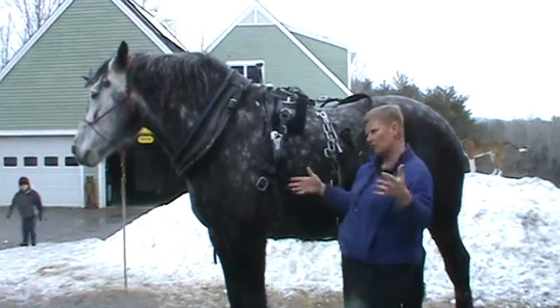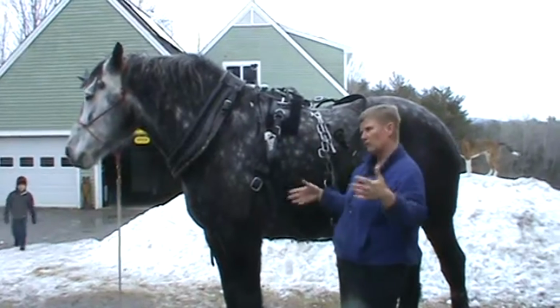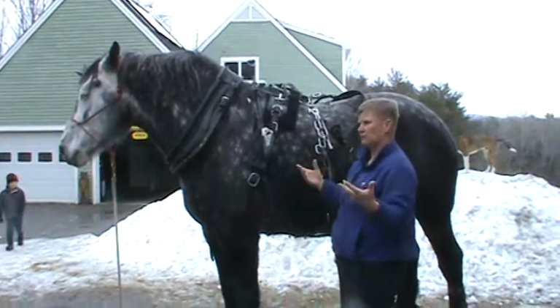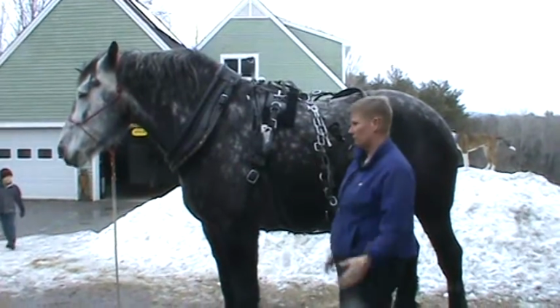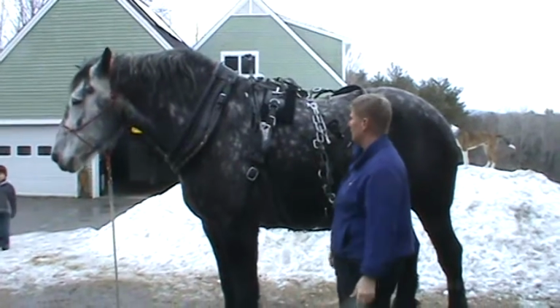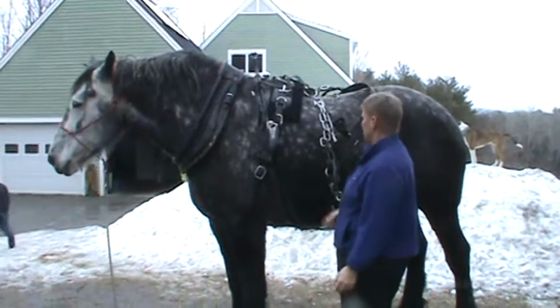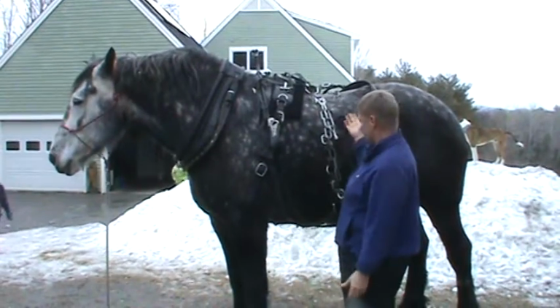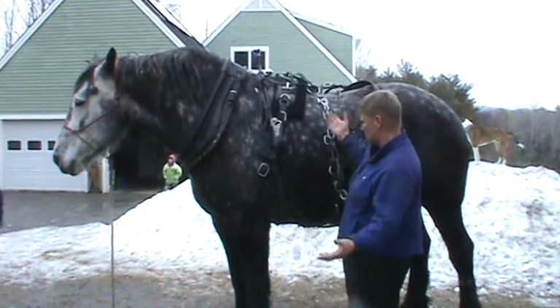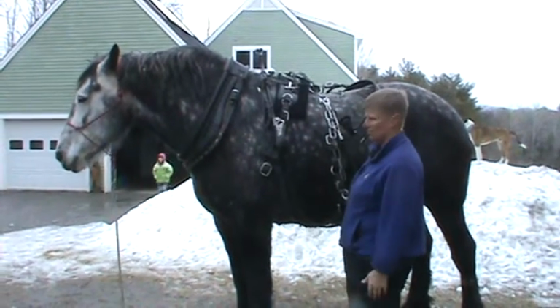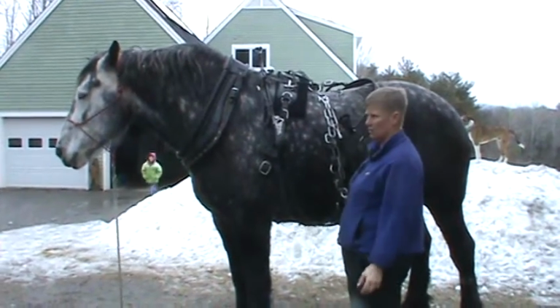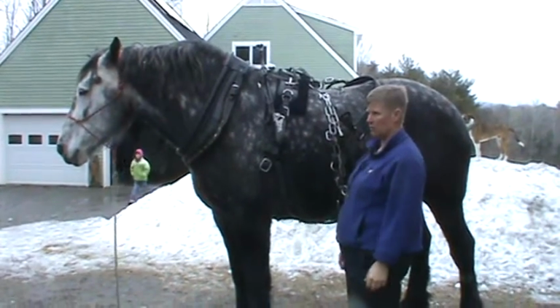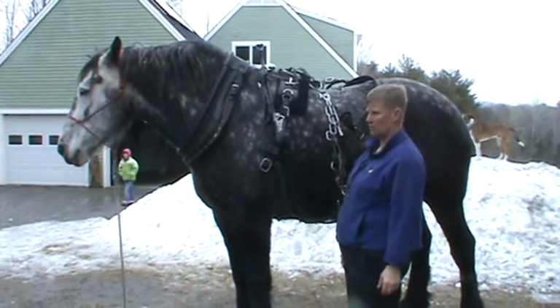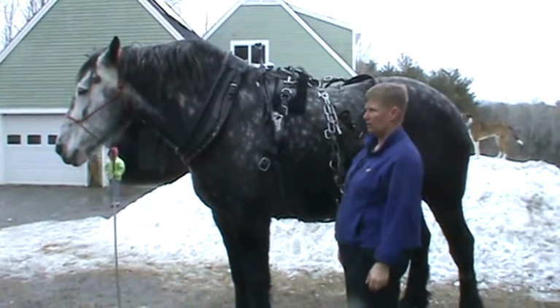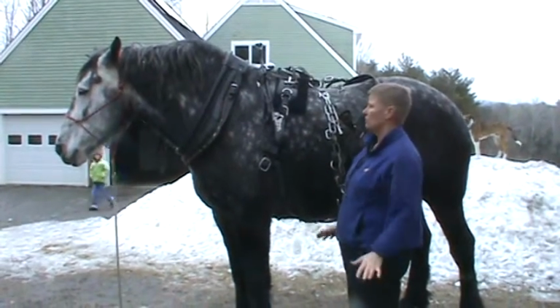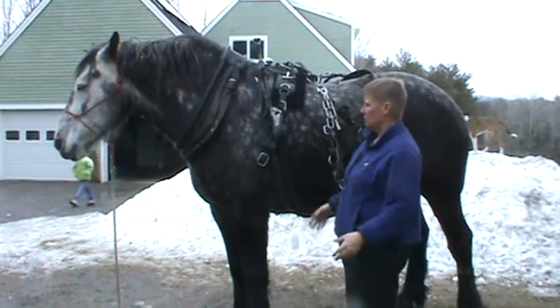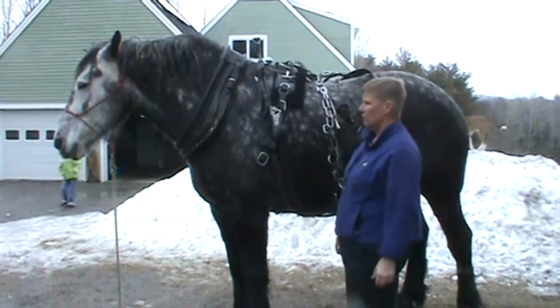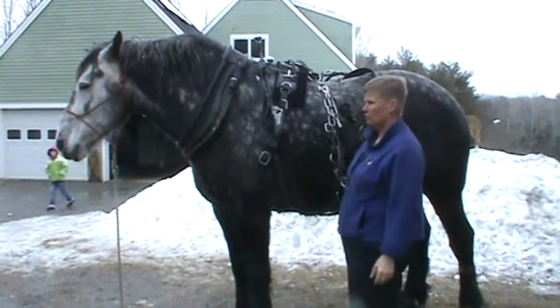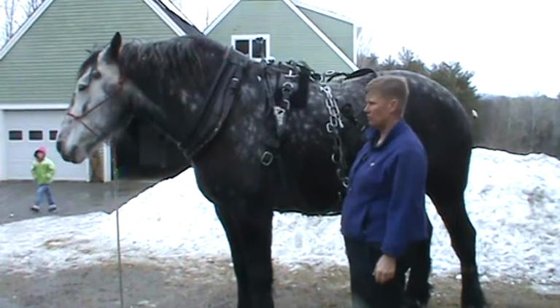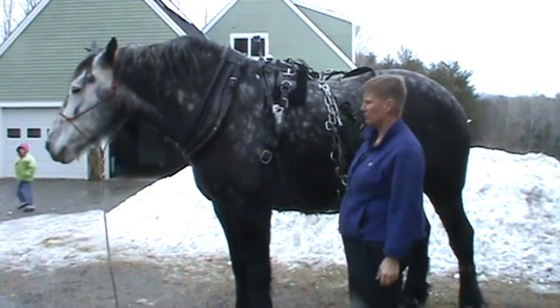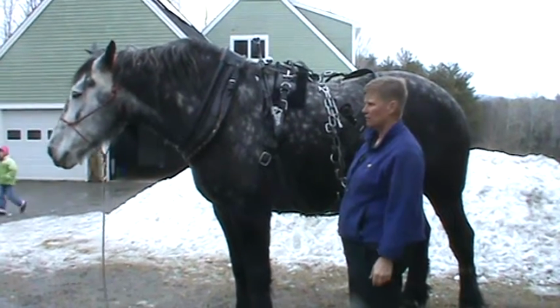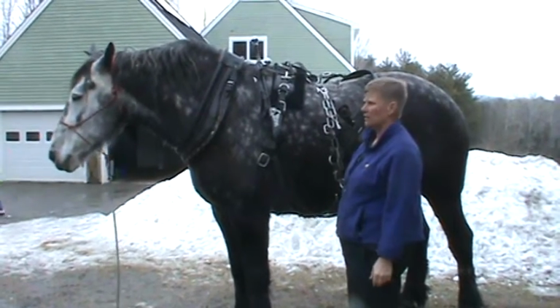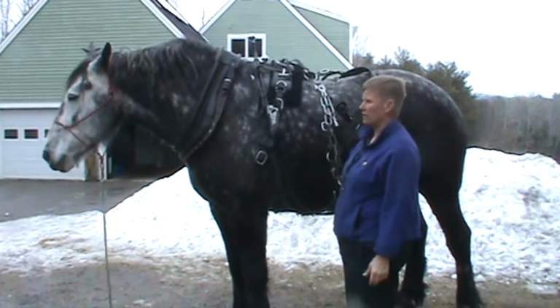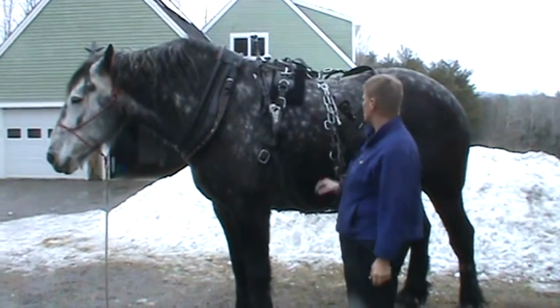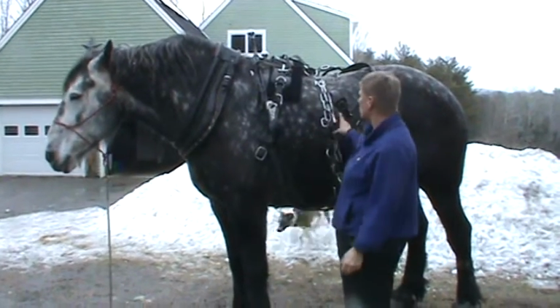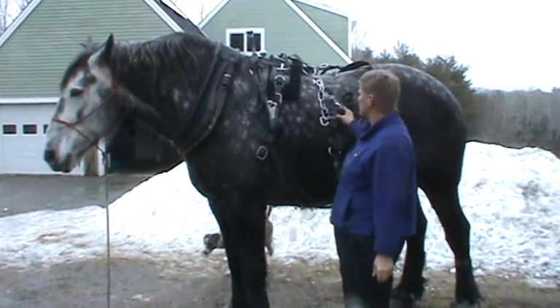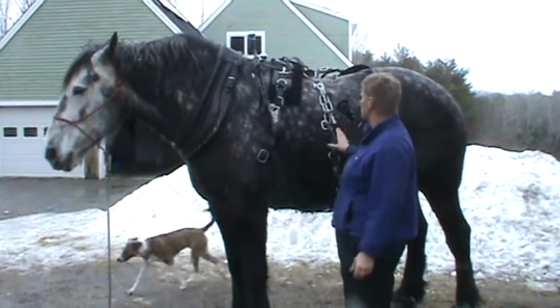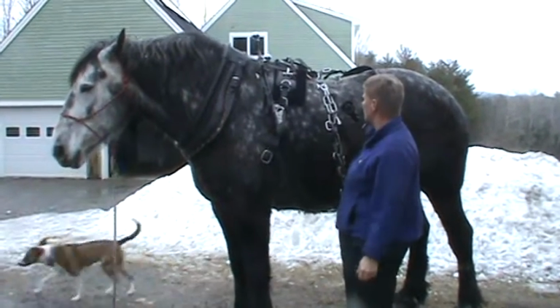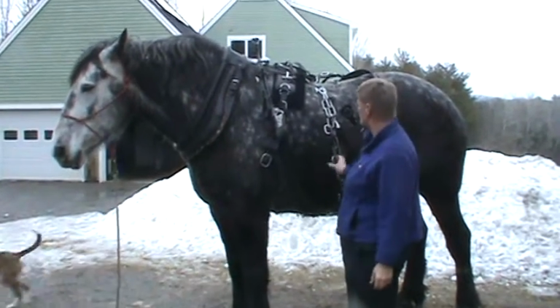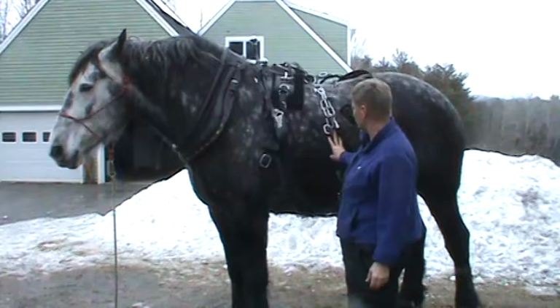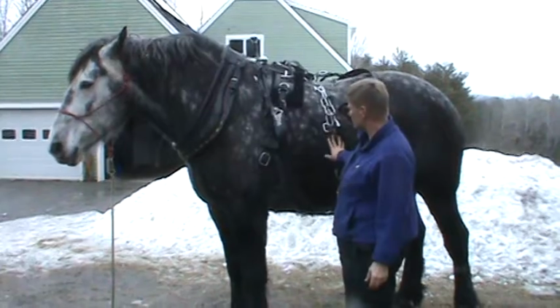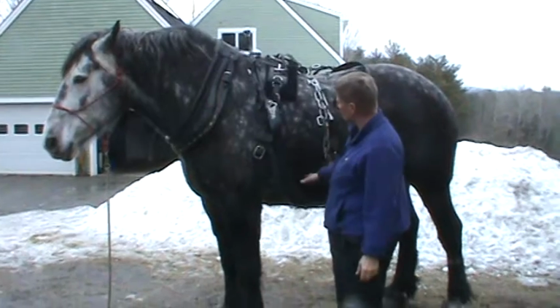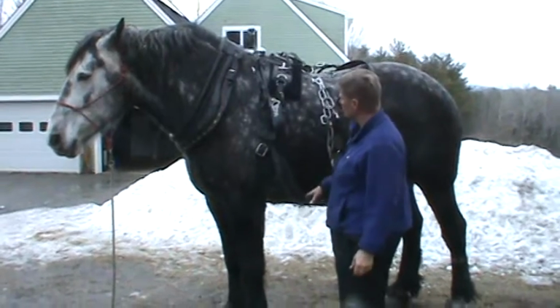If you have a little horse, it's a little different, but it's still the same scenario. It's still all that stuff going on. And there's a lot of noisy stuff, and there's different things hitting him.